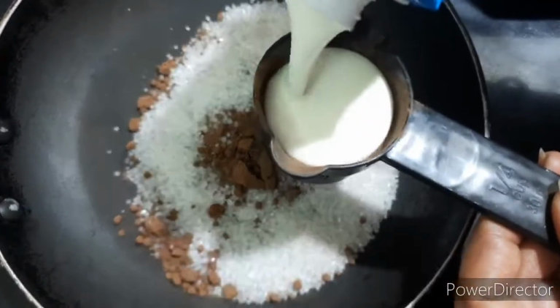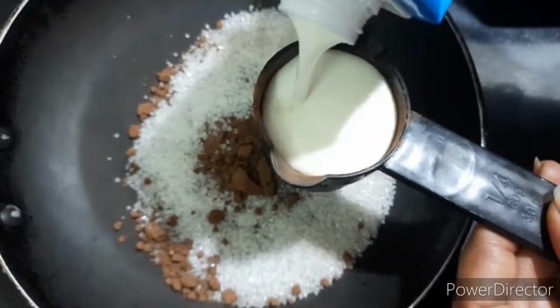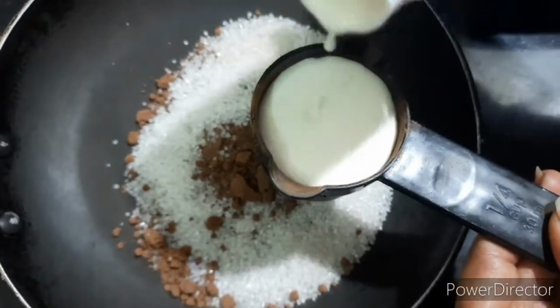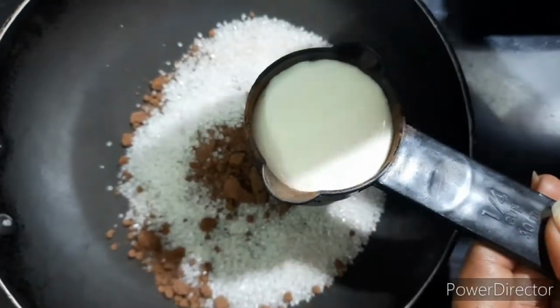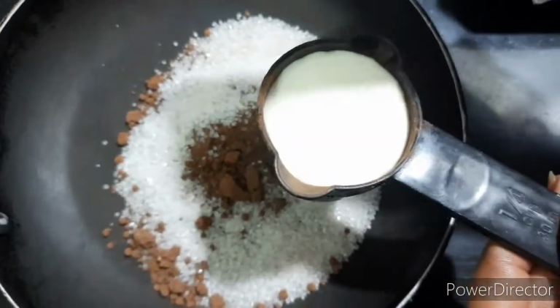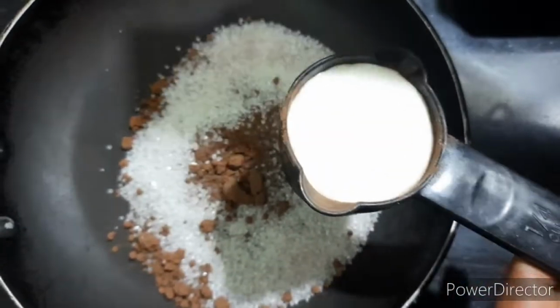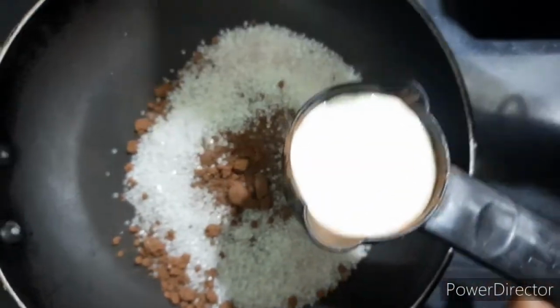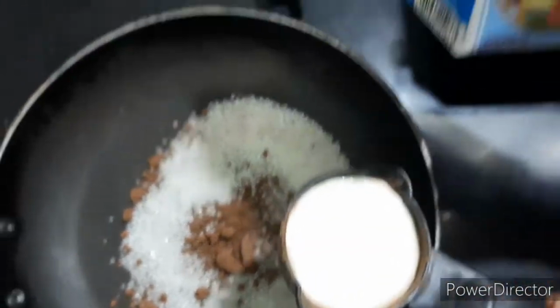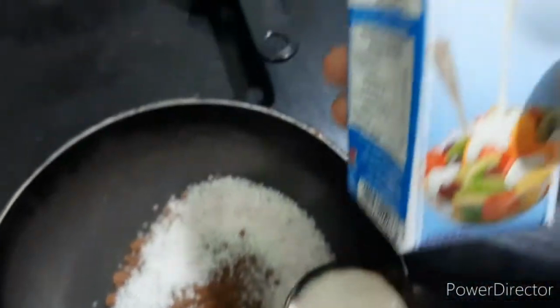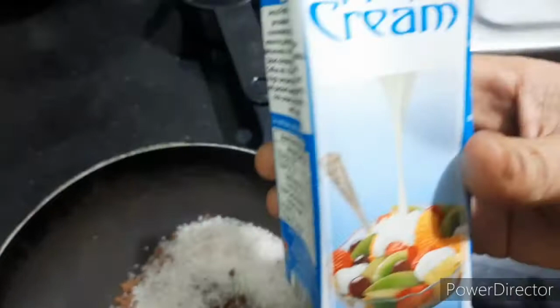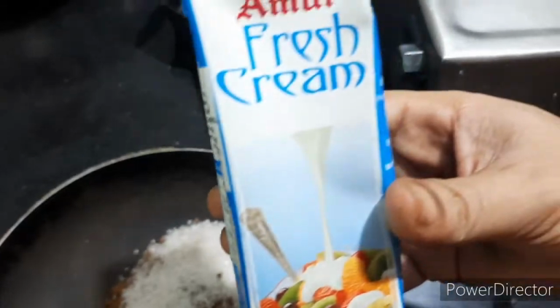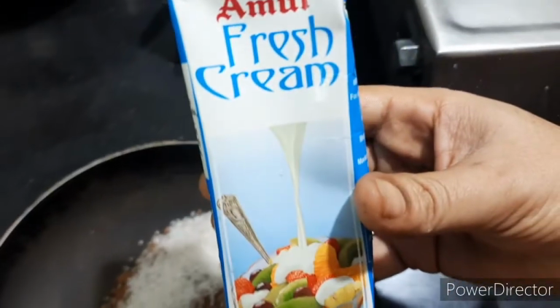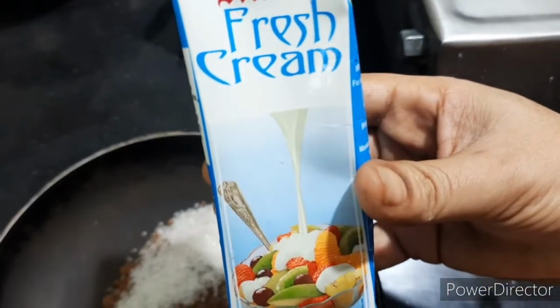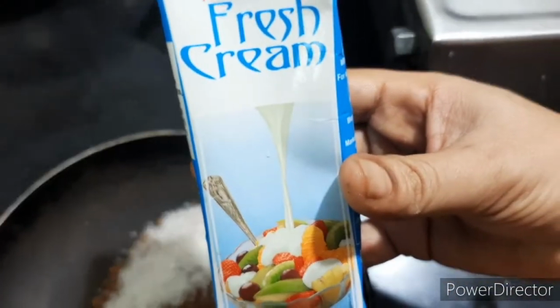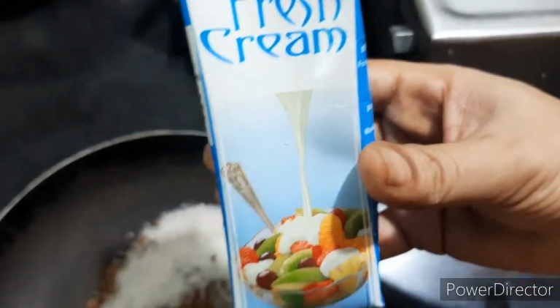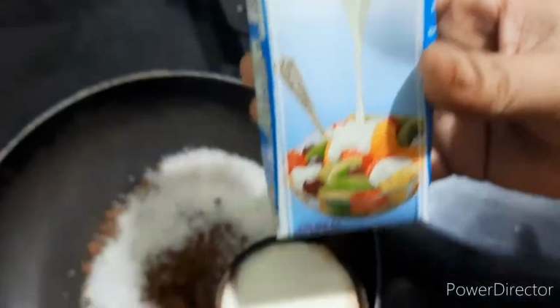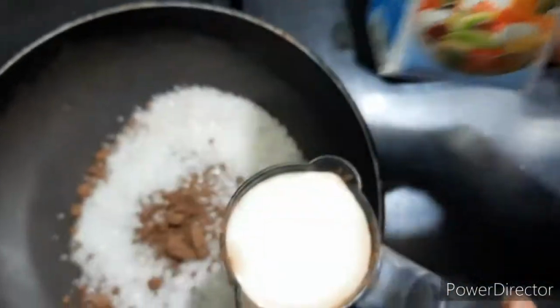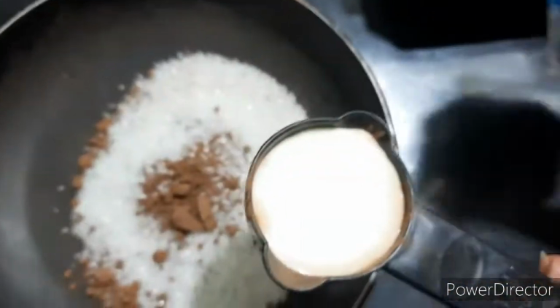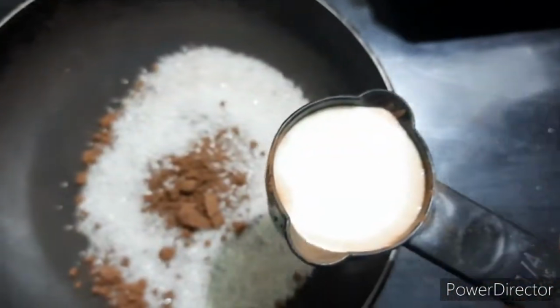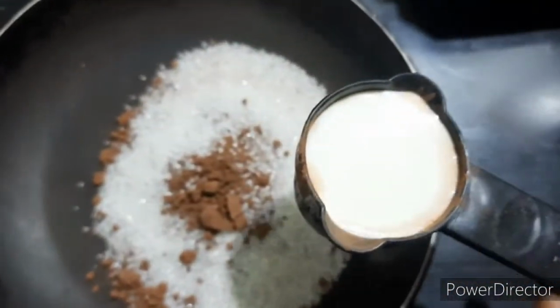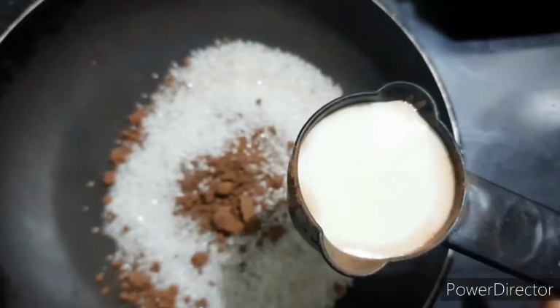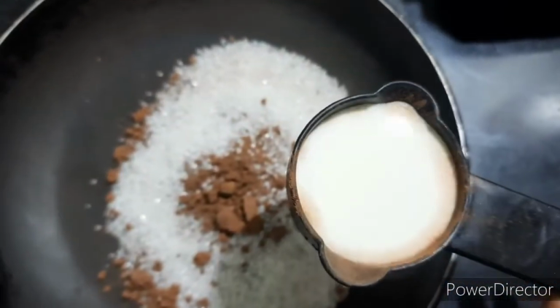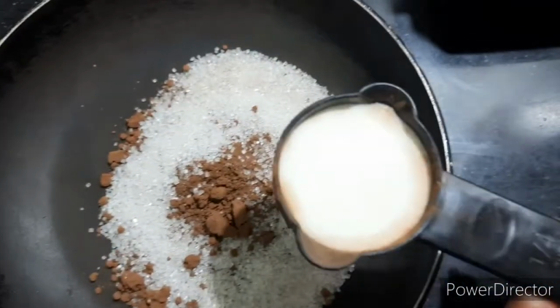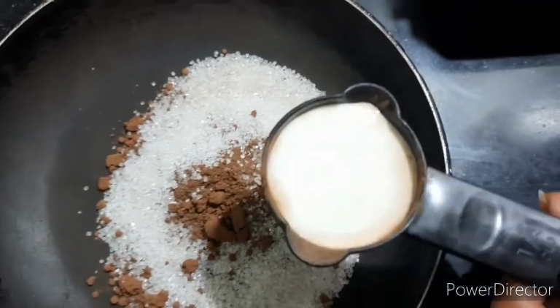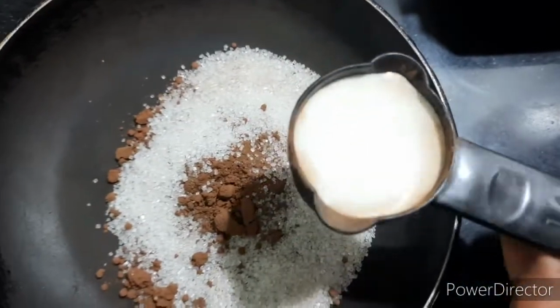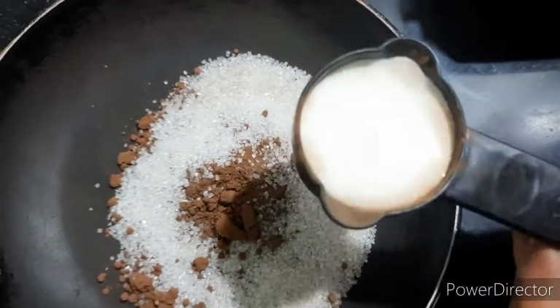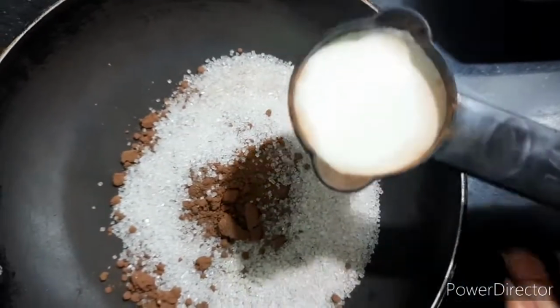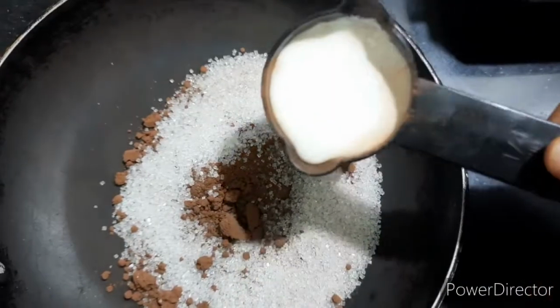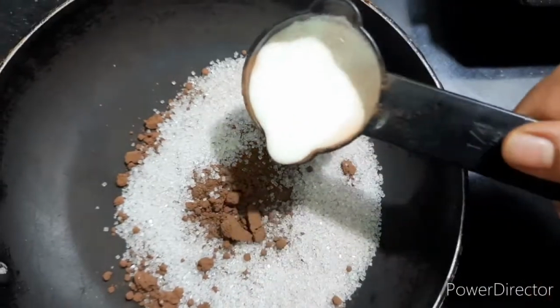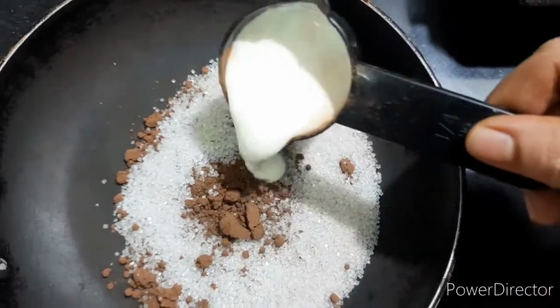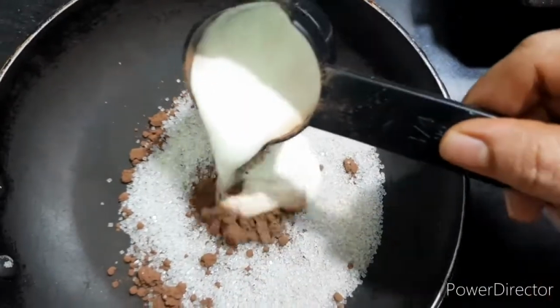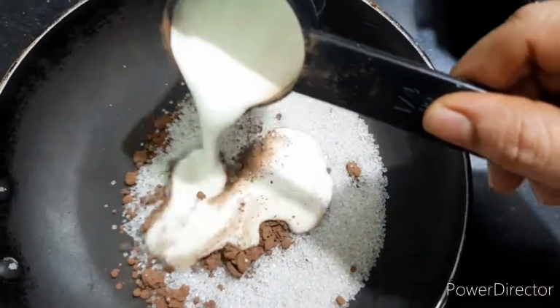I will add fresh cream to the pan. I will also add water to the pan.